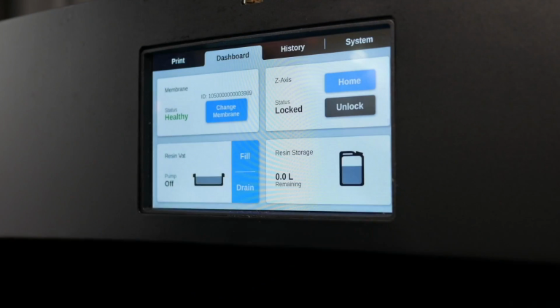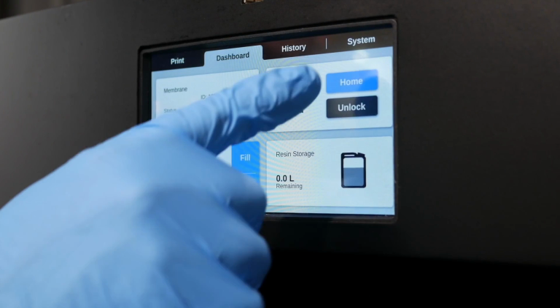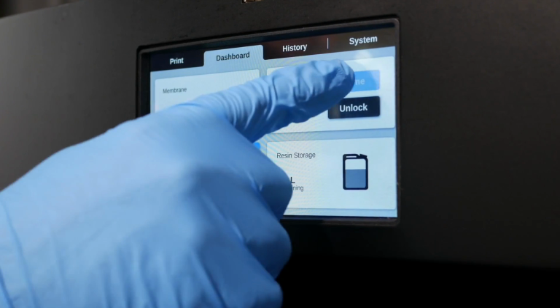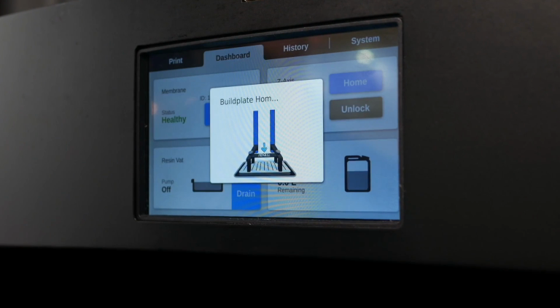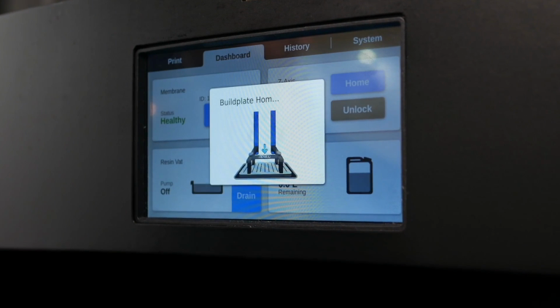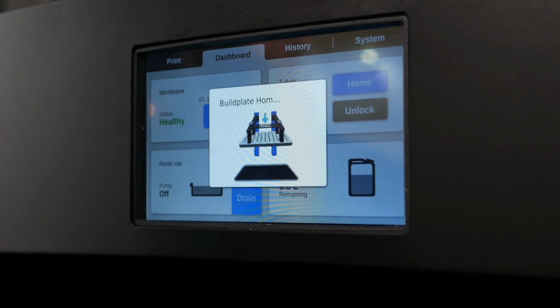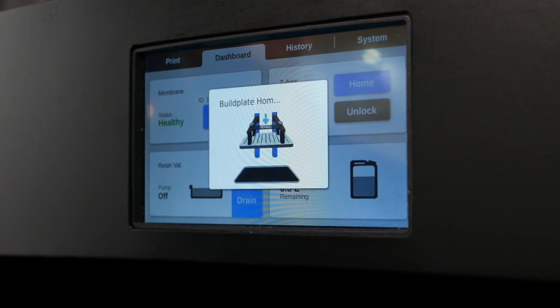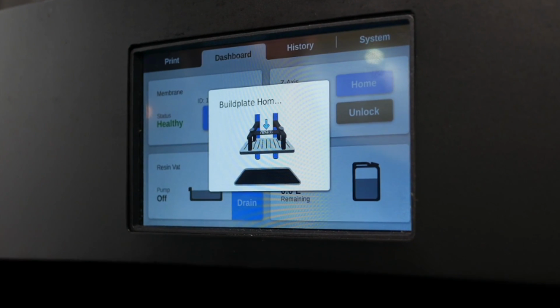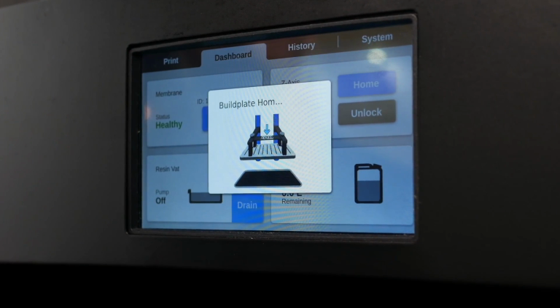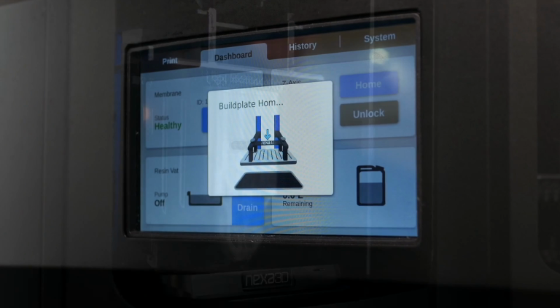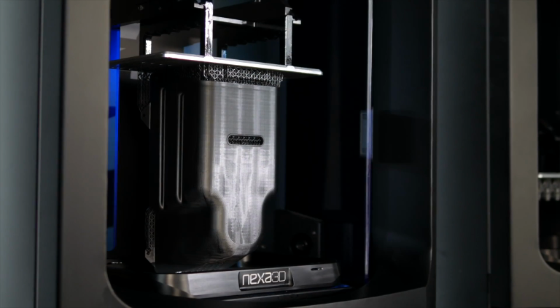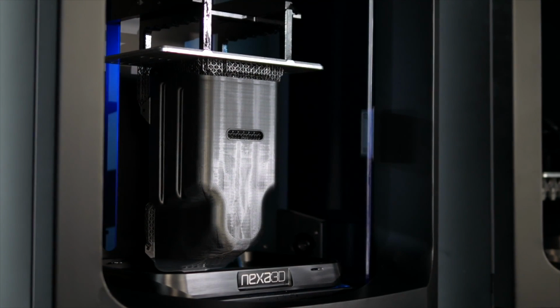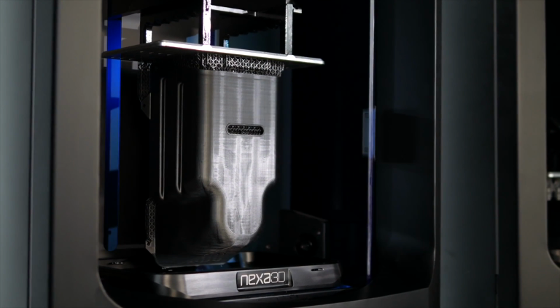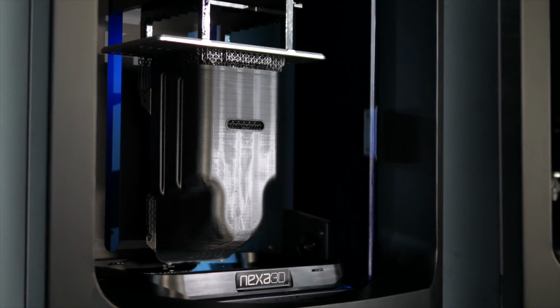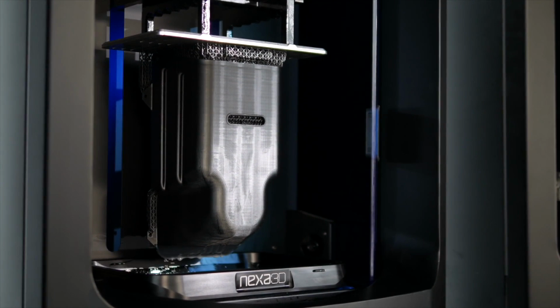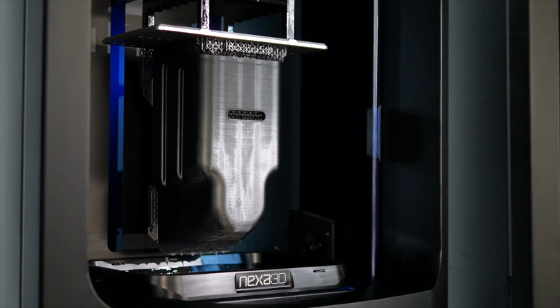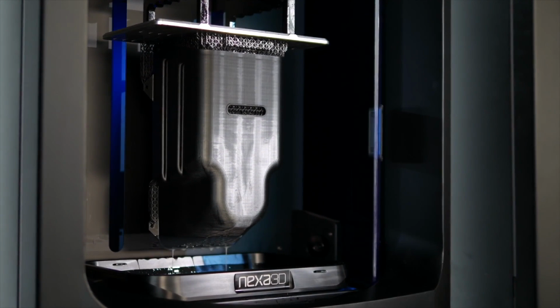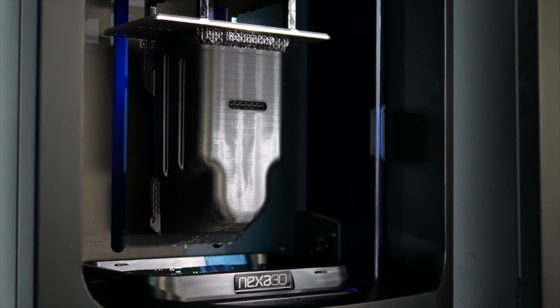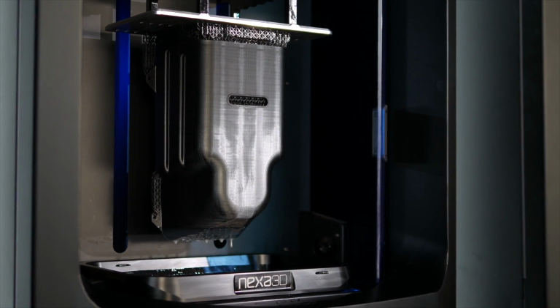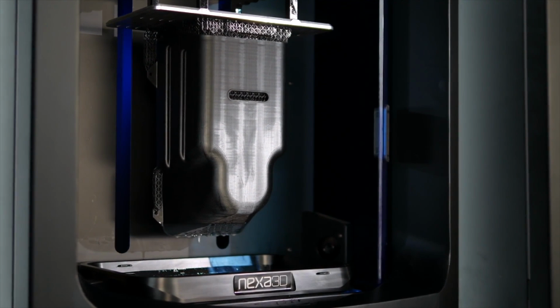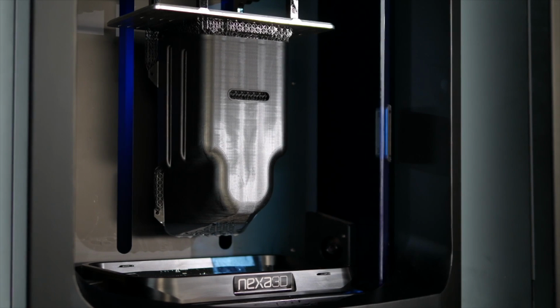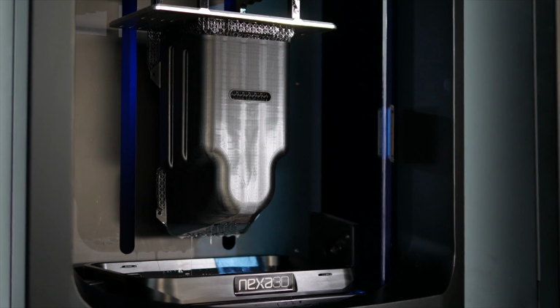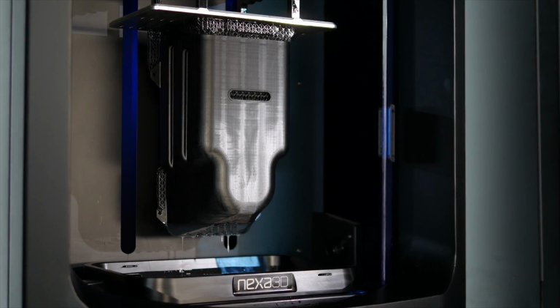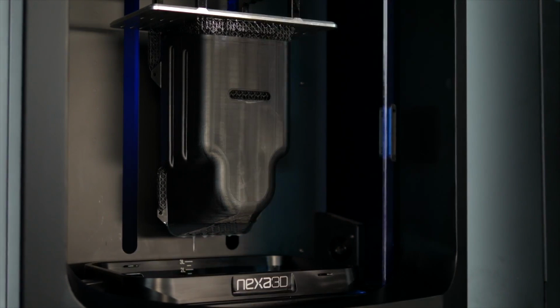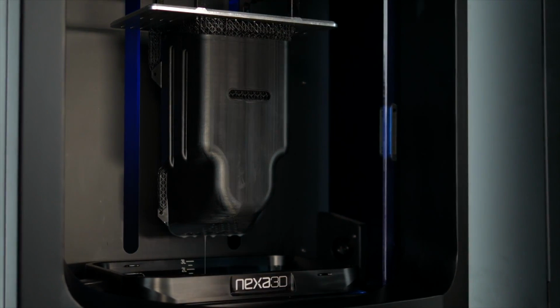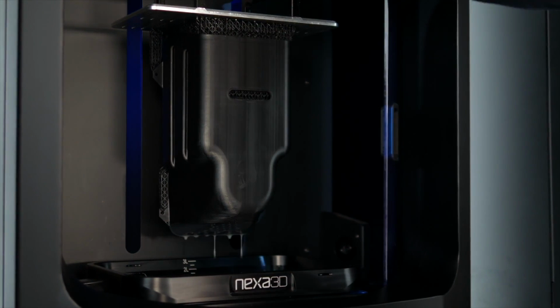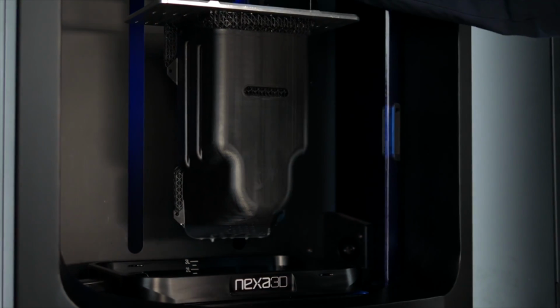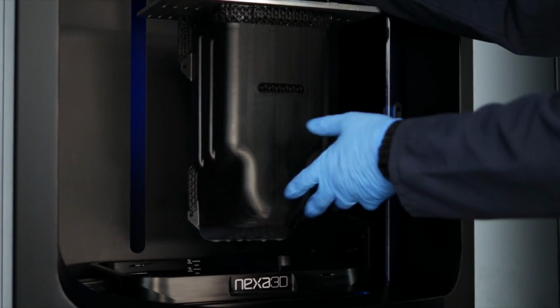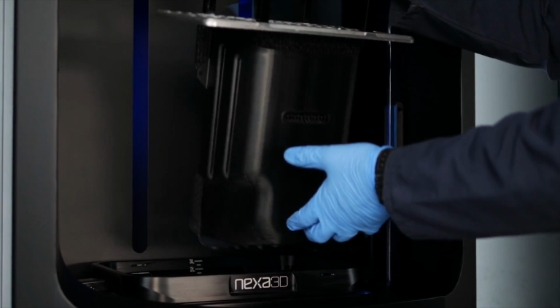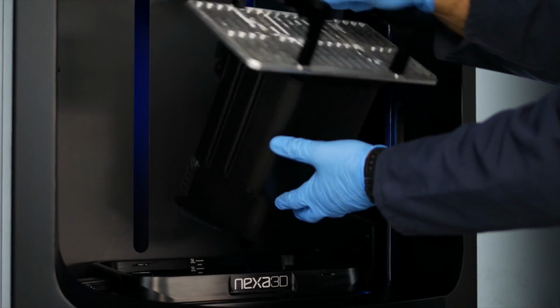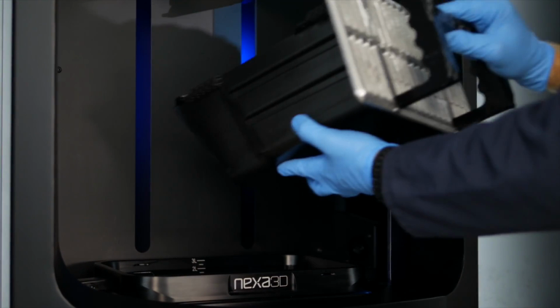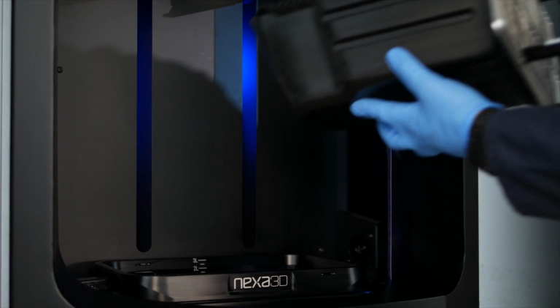First layer consistency is improved with a new homing algorithm. The NXE Pro Series printers are compatible with a broader range of materials, including strain-hardening materials like Nexa 3D's new XESD resin.